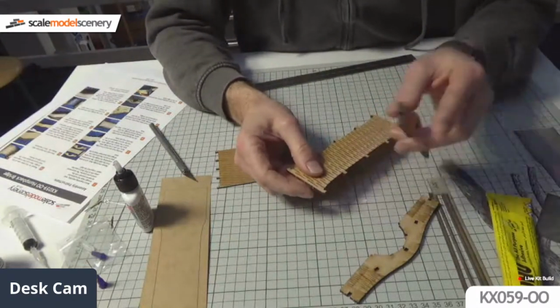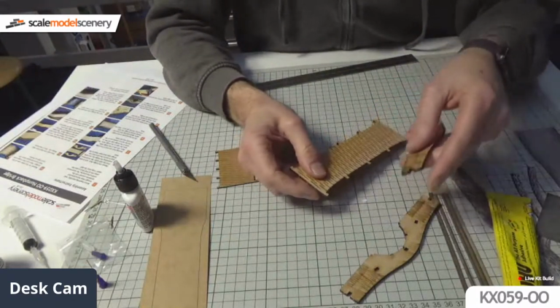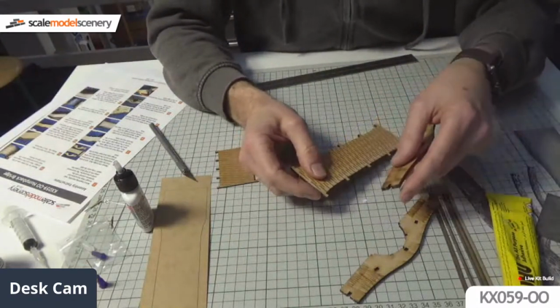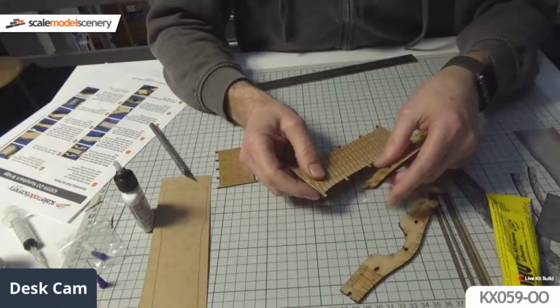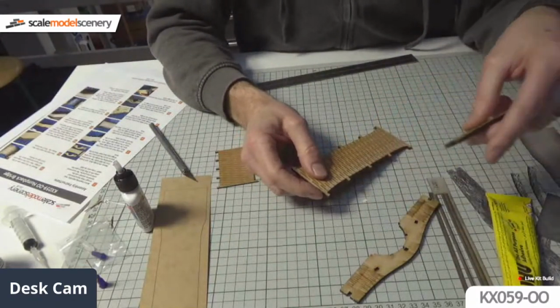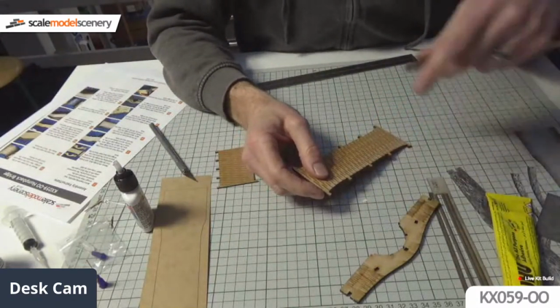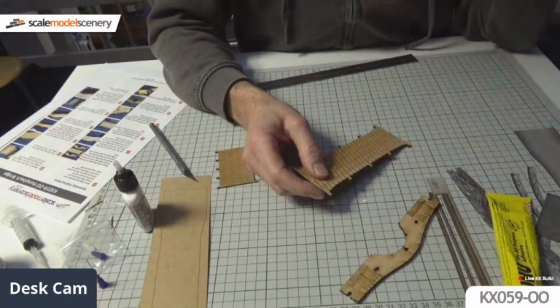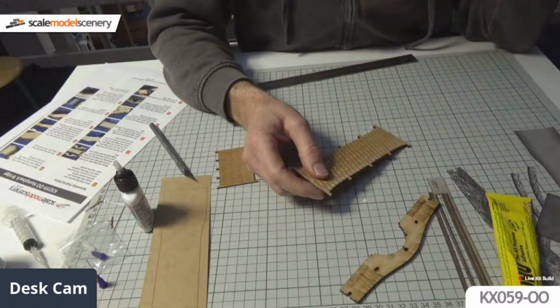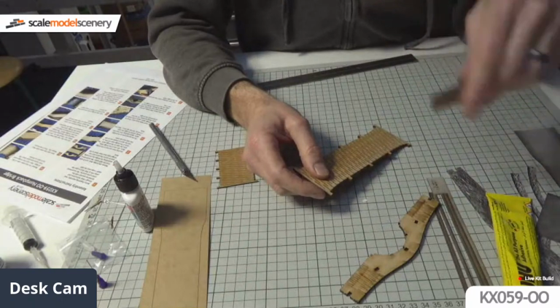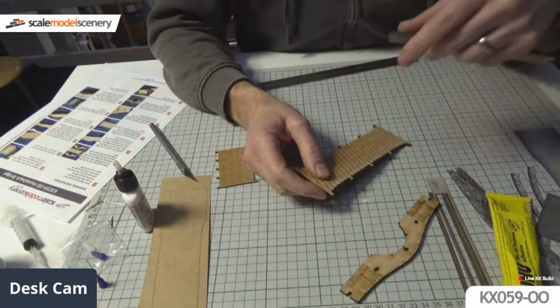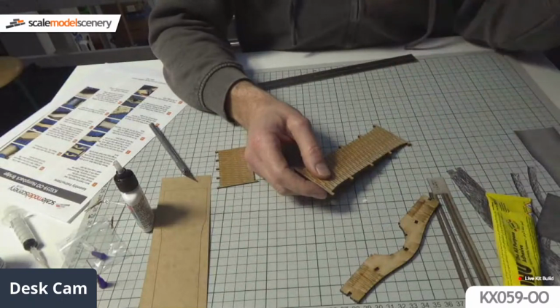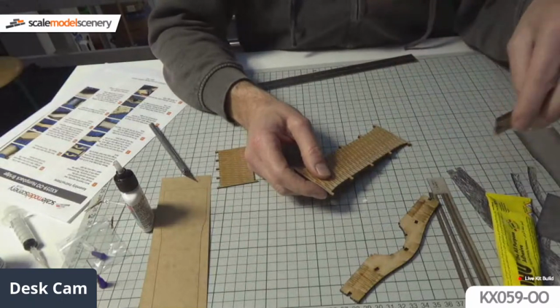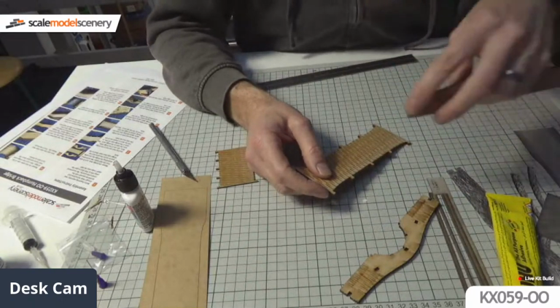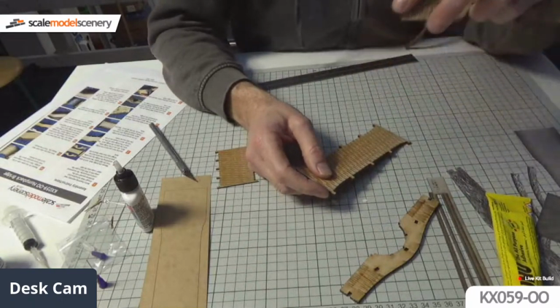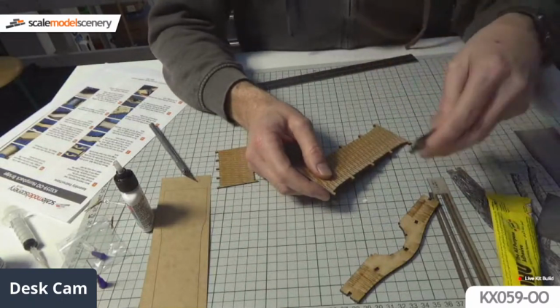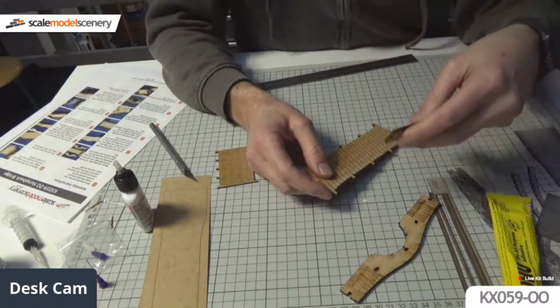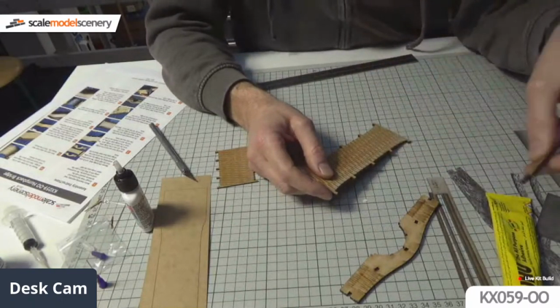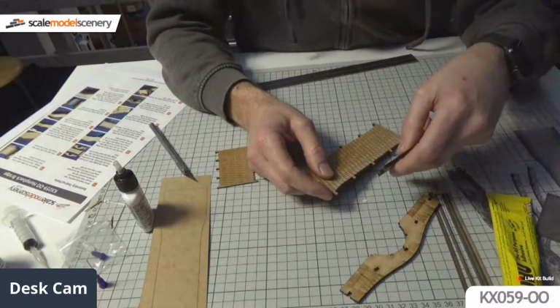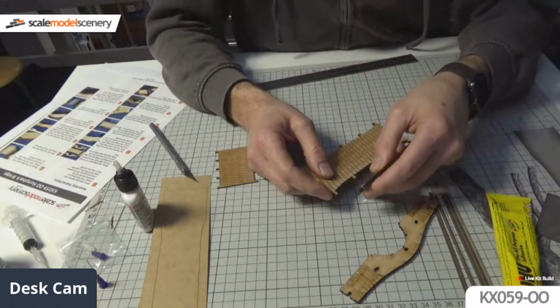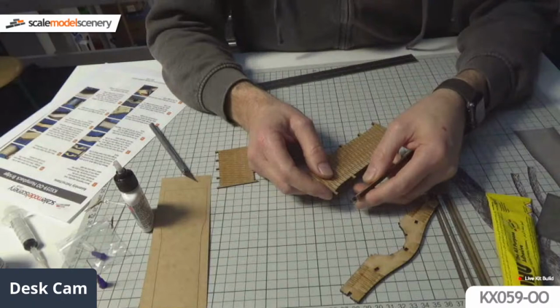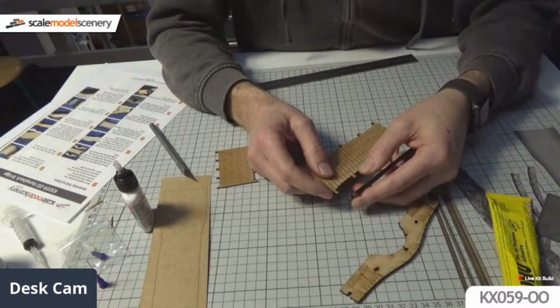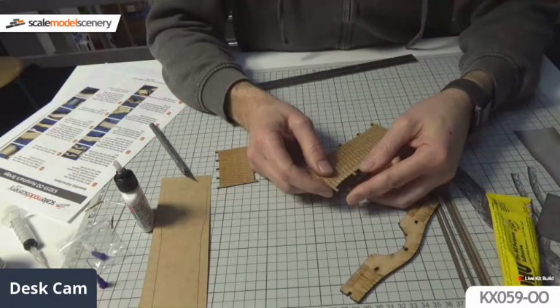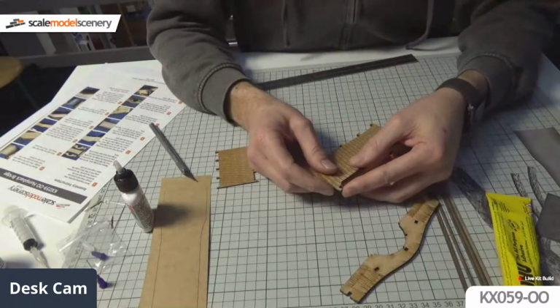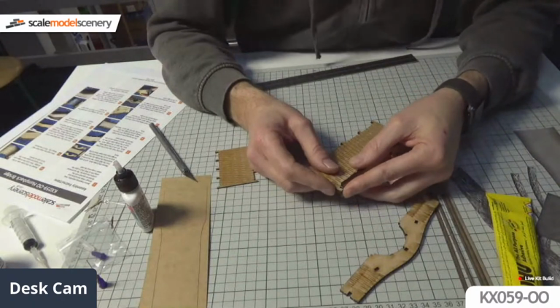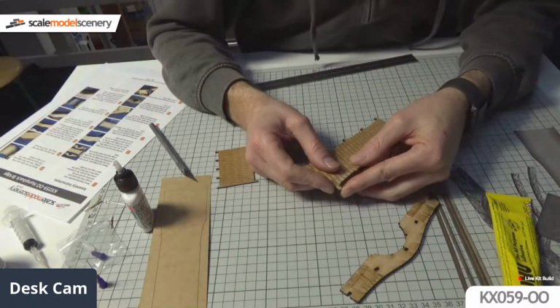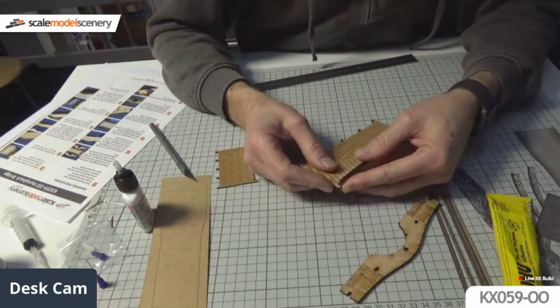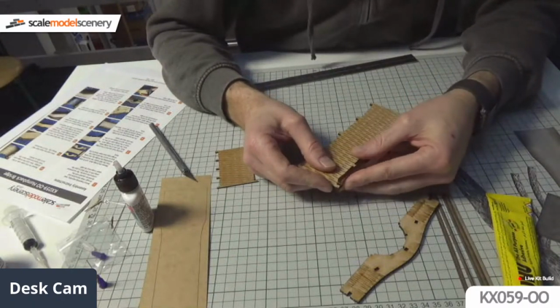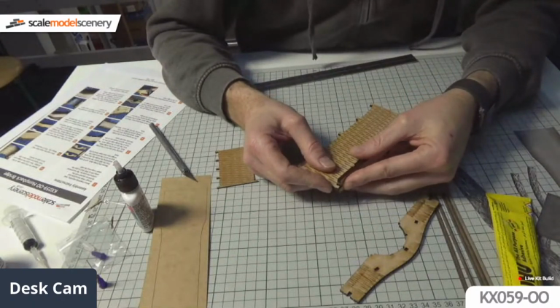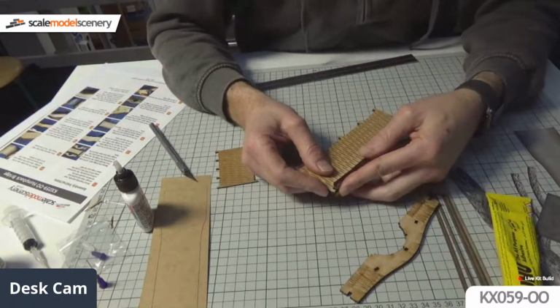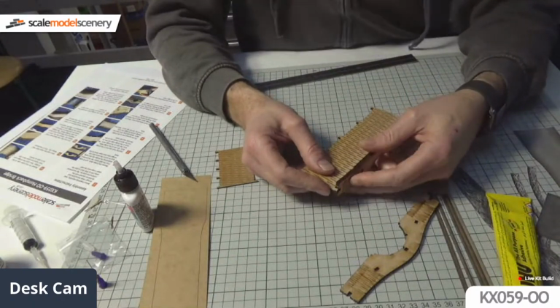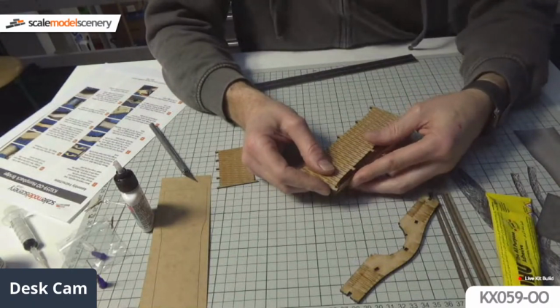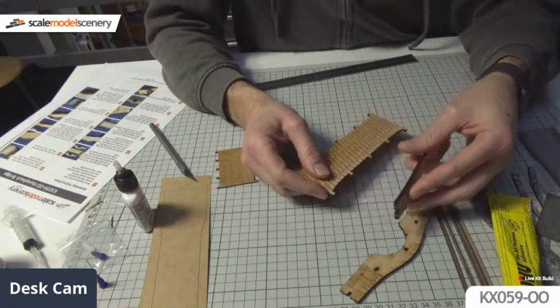If you join late, there will be a replay - when it's done I'll save it and publish it to YouTube, to the group, and it'll be on the Railway Modeller's Club as well. We've got 69 people watching, which is brilliant - I thought I'd be sat here talking to myself.